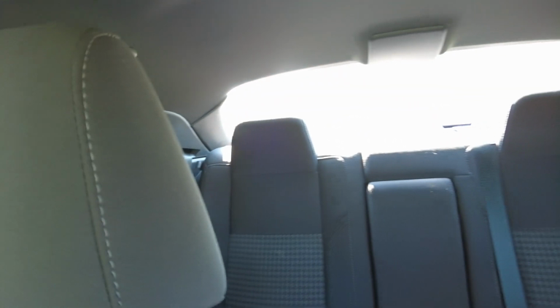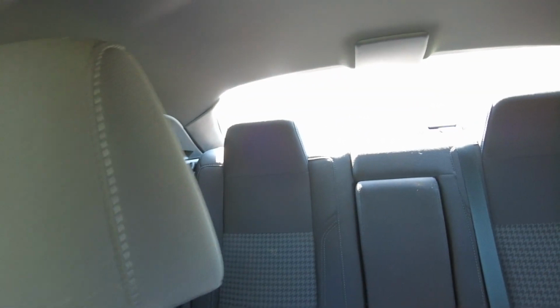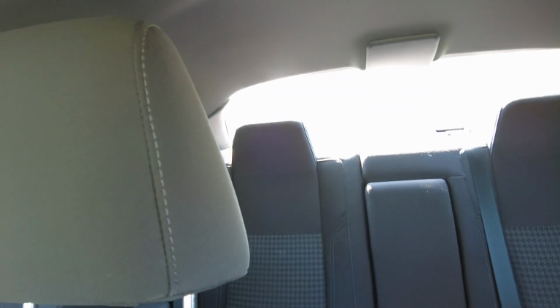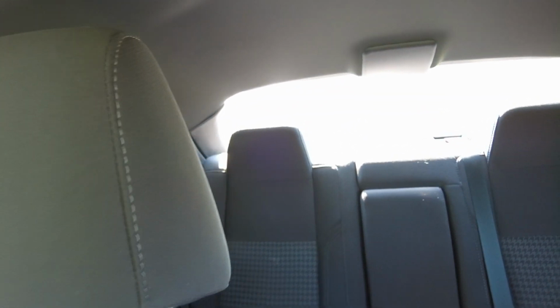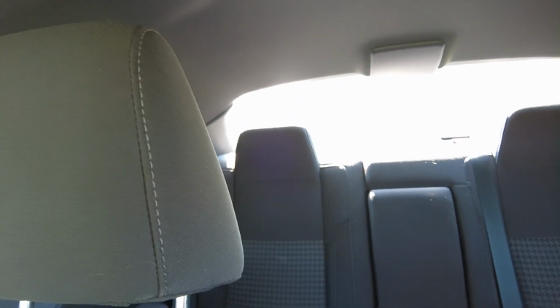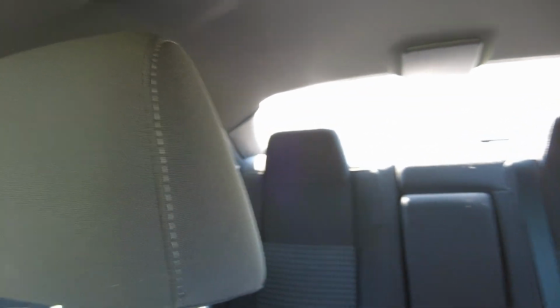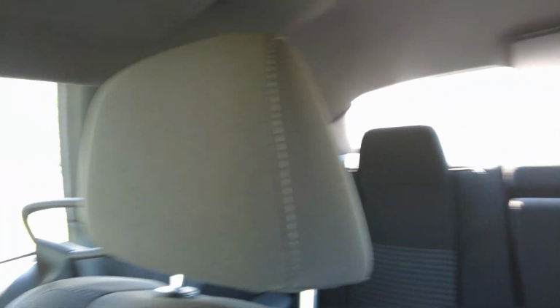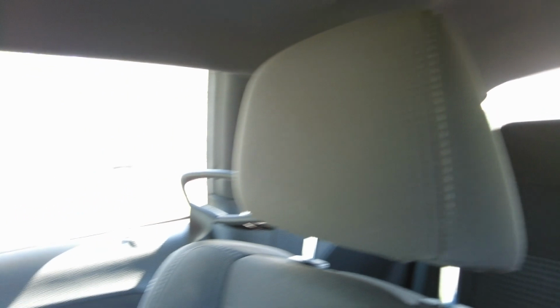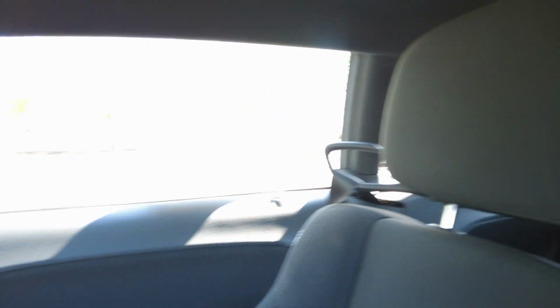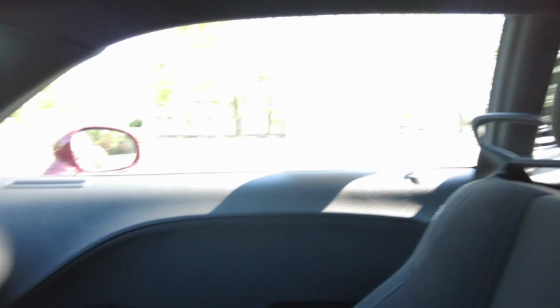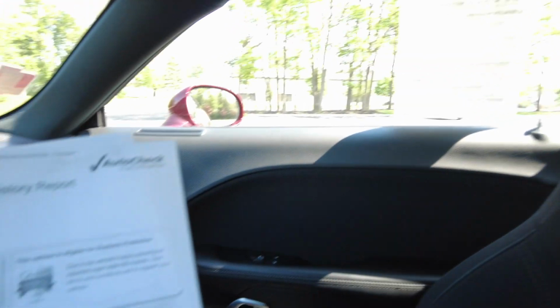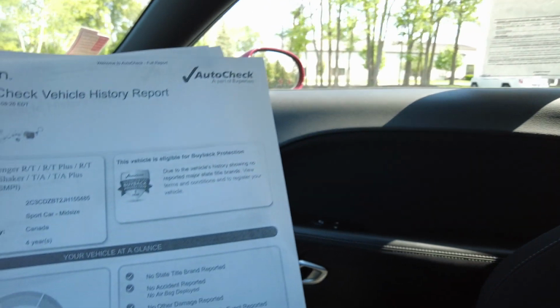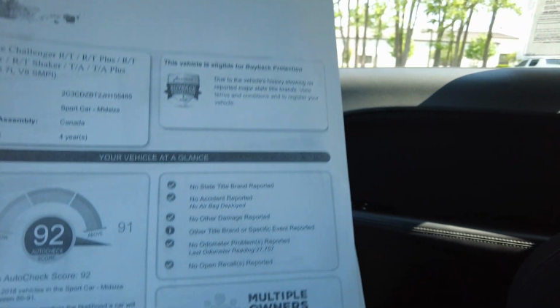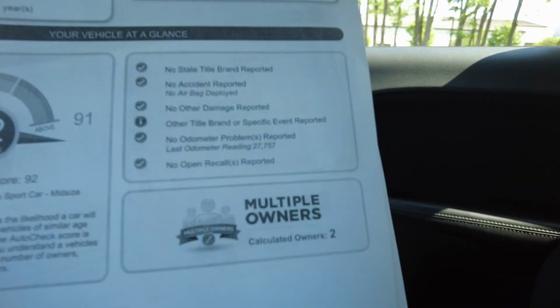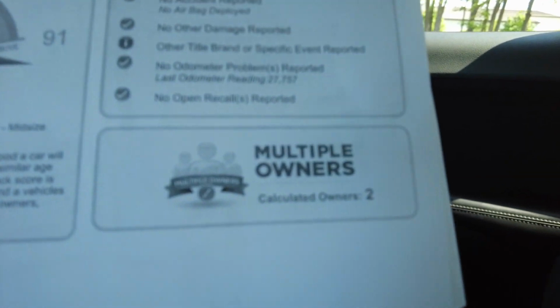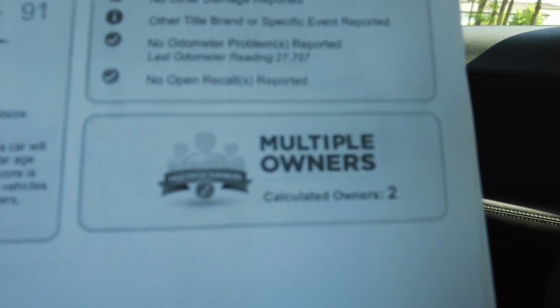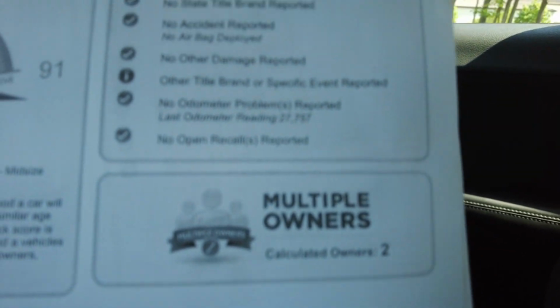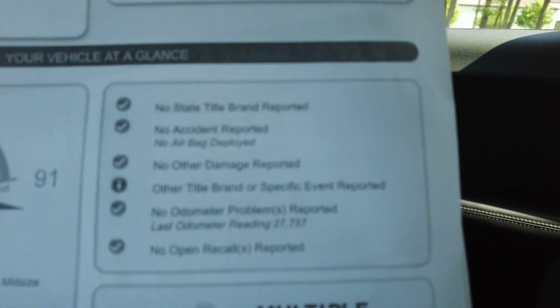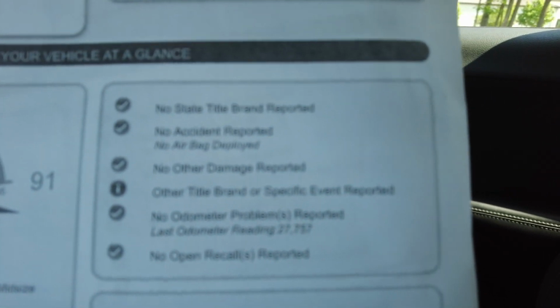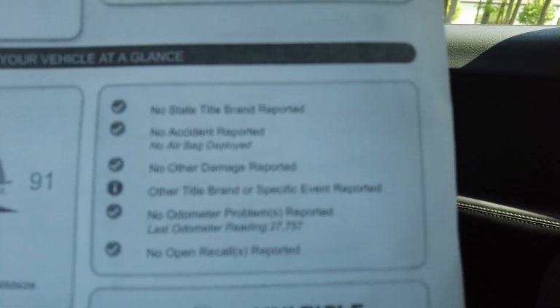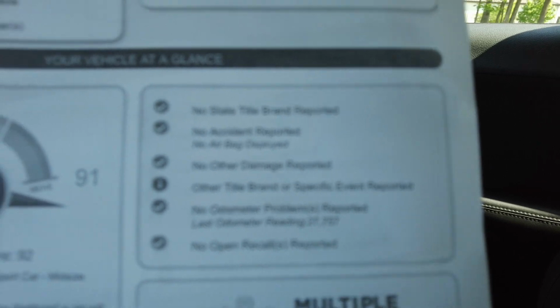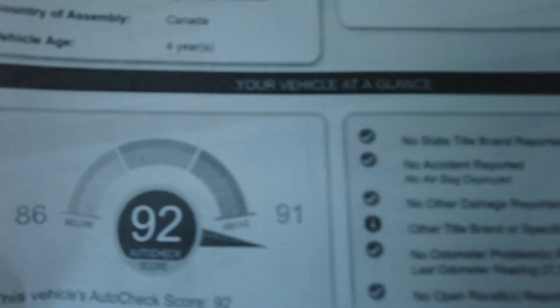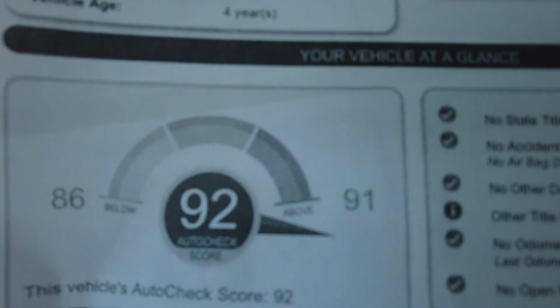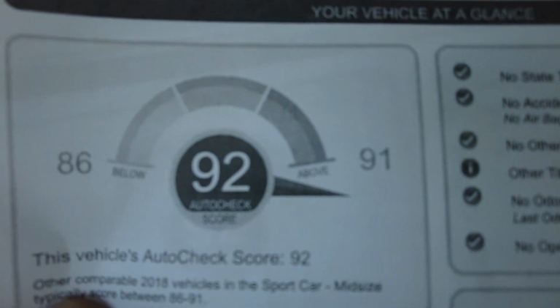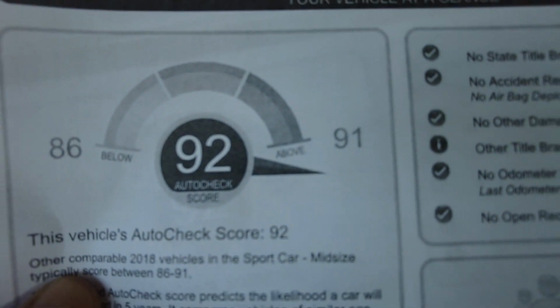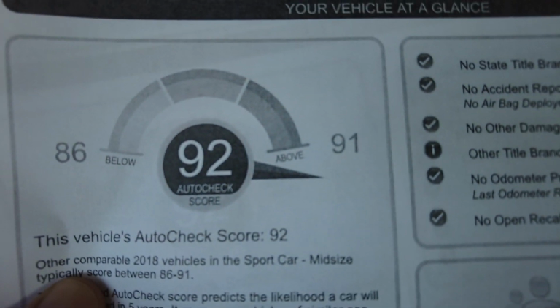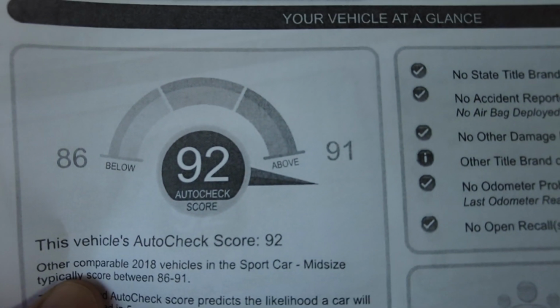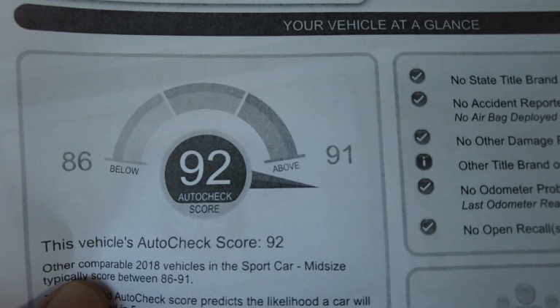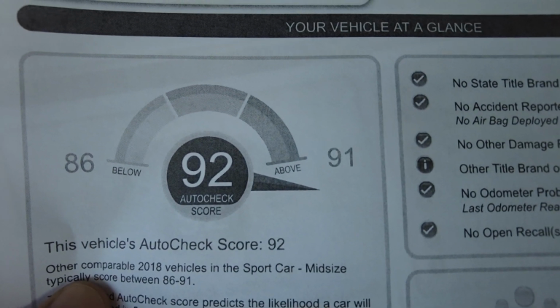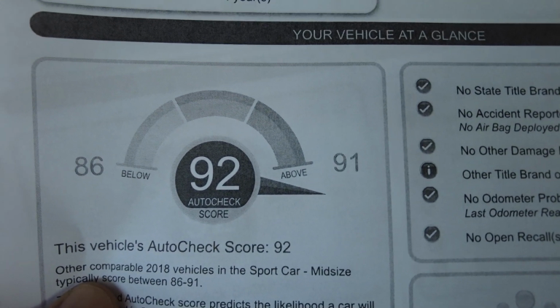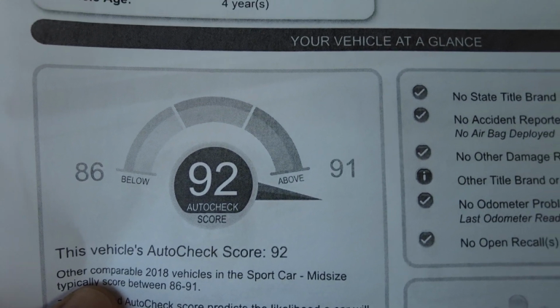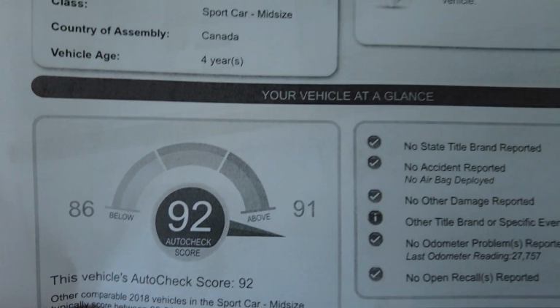I also pulled up the AutoCheck, which is the history report. It shows just two previous owners, never been in an accident, and scores literally better than the rest — 92, where it says other vehicles score as high as 91.